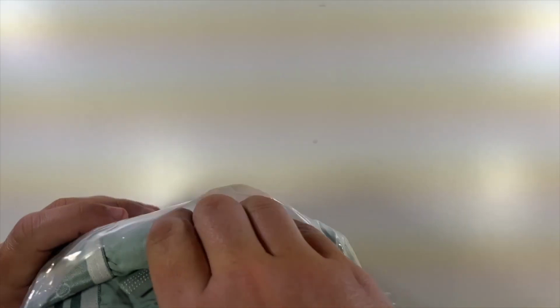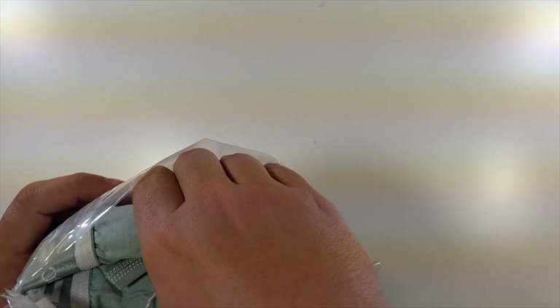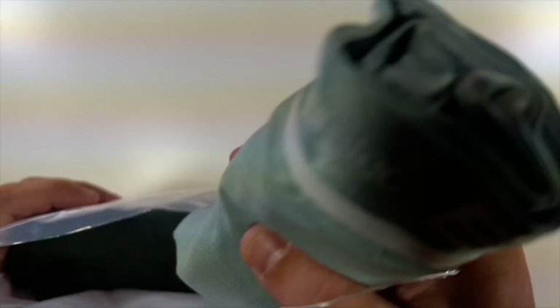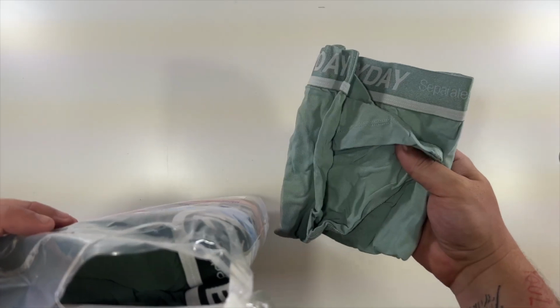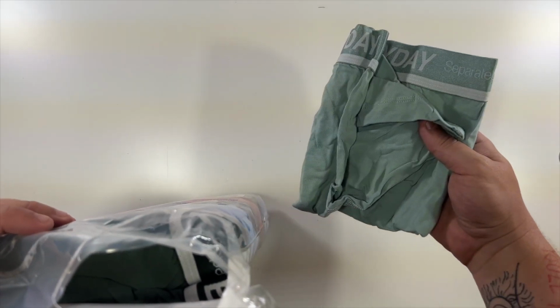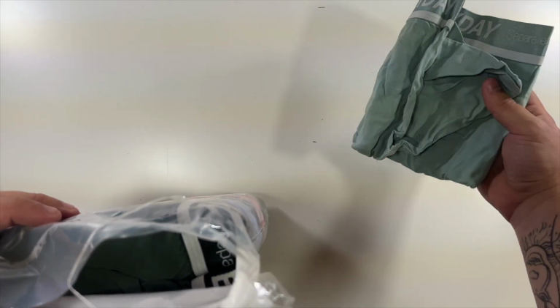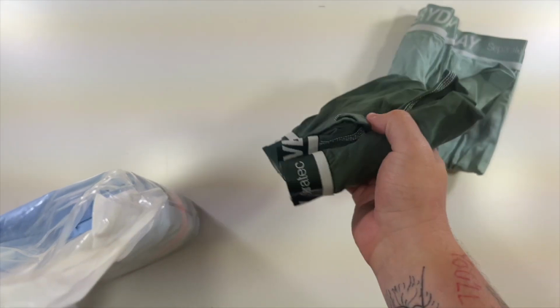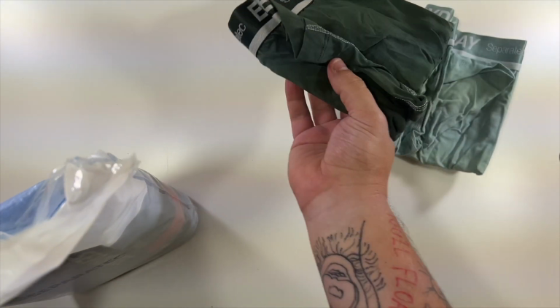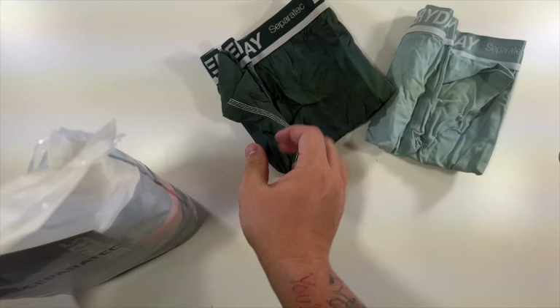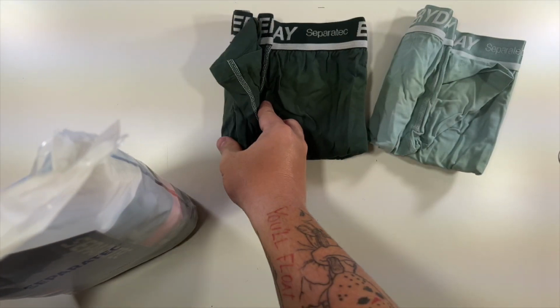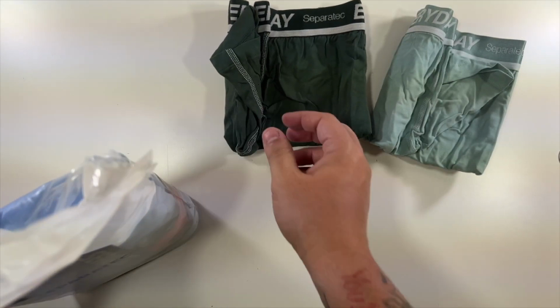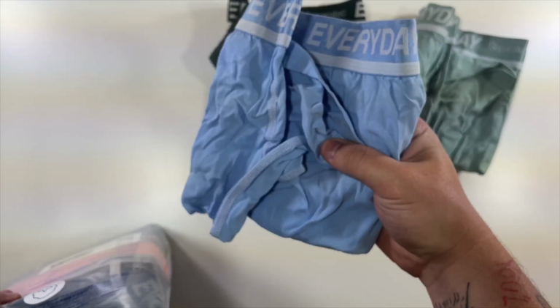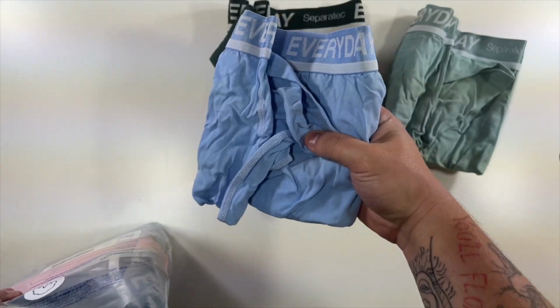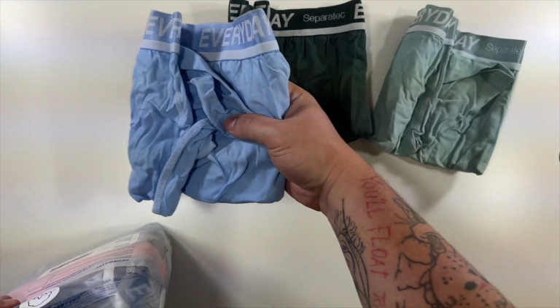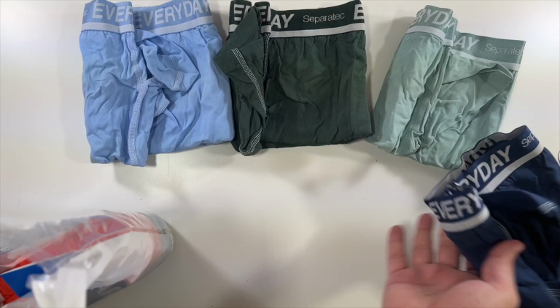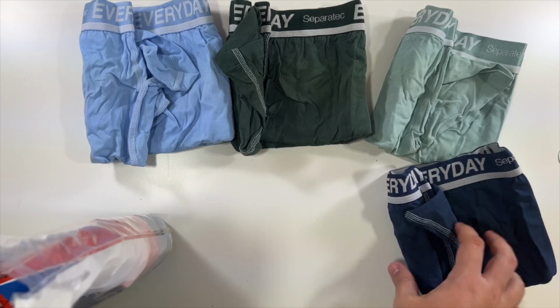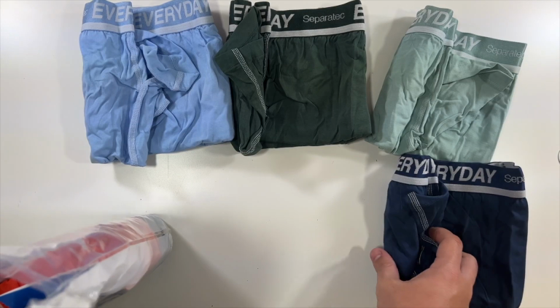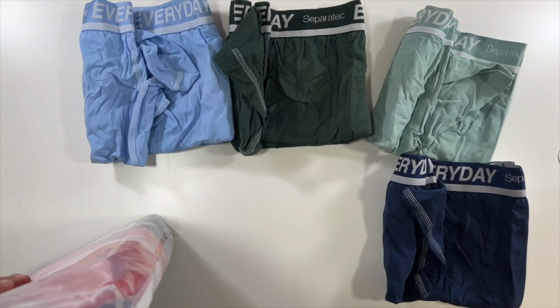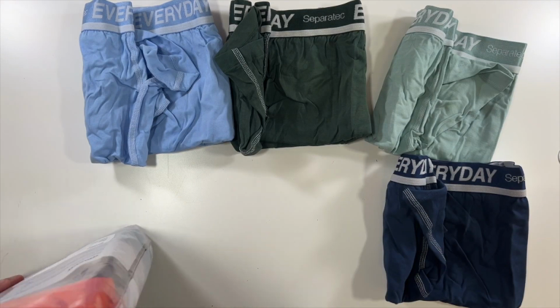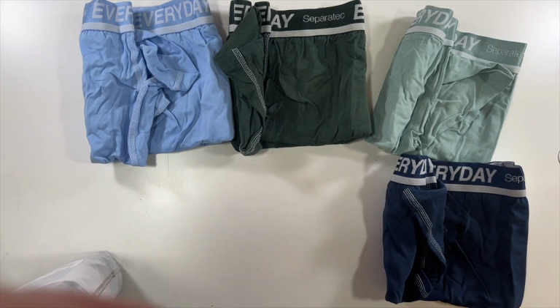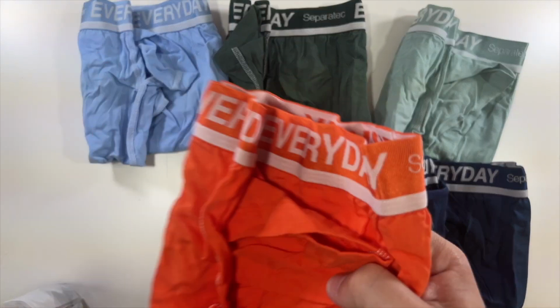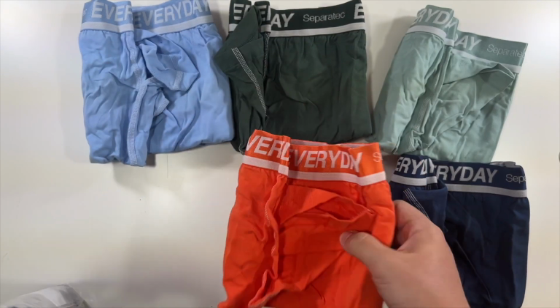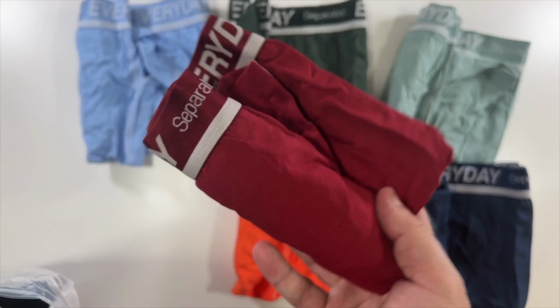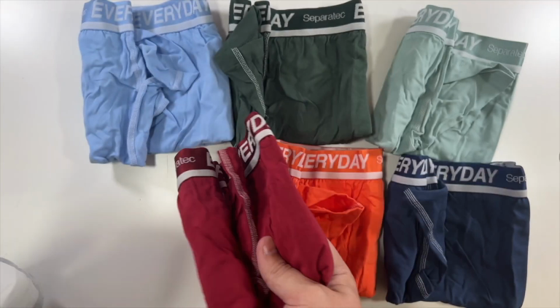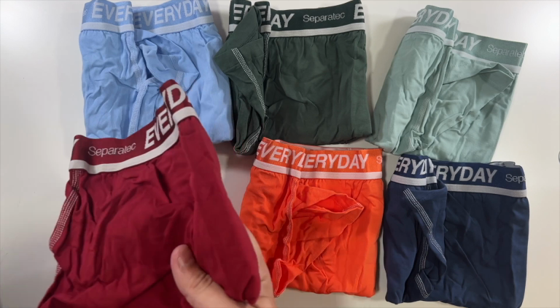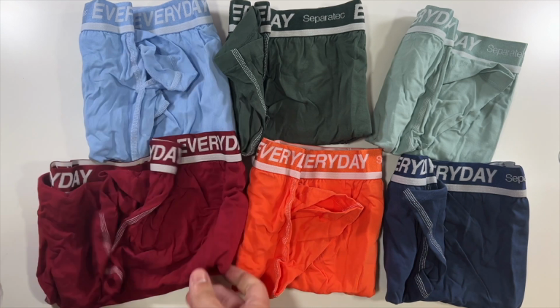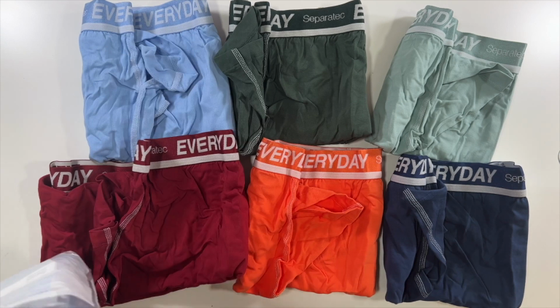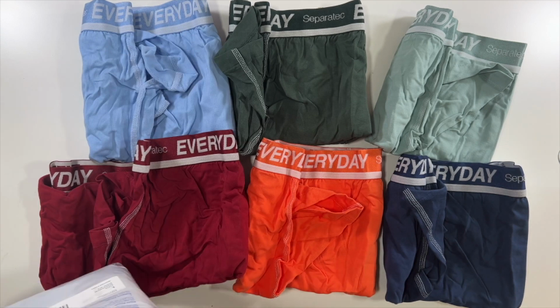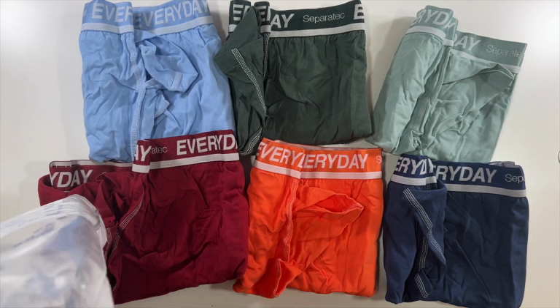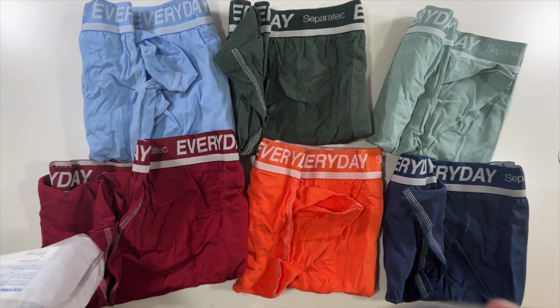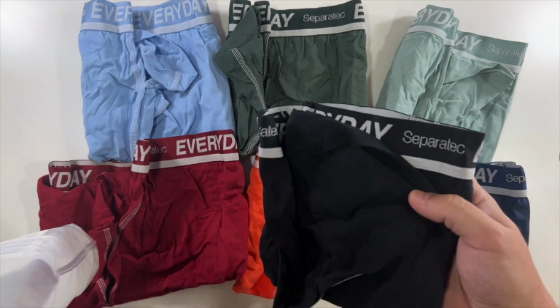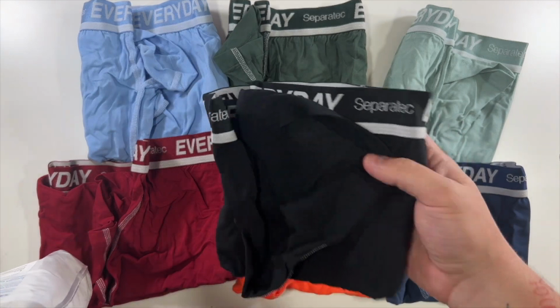You get seven pairs in here. A nice green pair, a darker green pair — really like those. A blue pair, a navy blue pair, orange — I like the orange — red, like a dark red, and of course the traditional black.